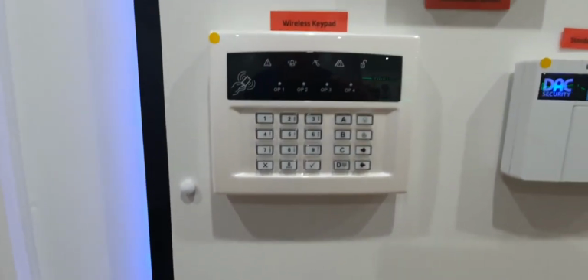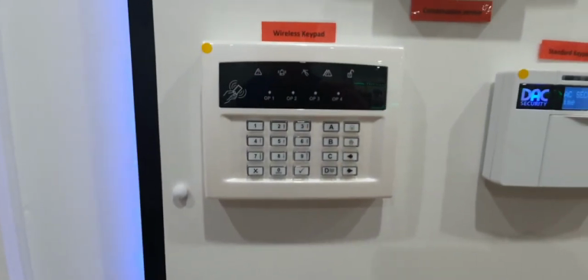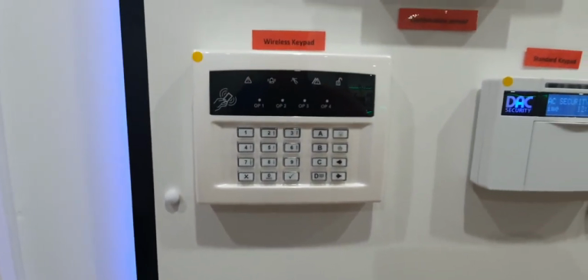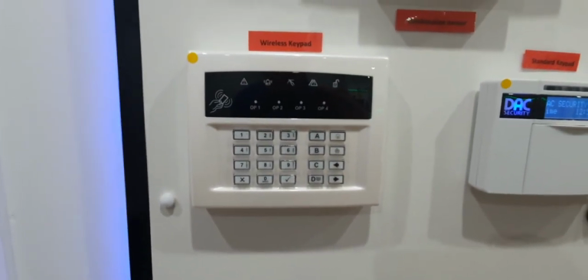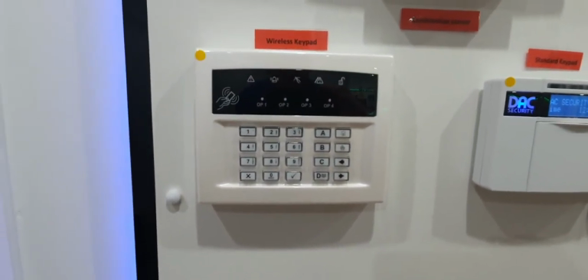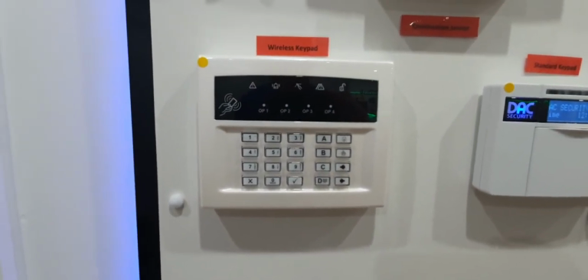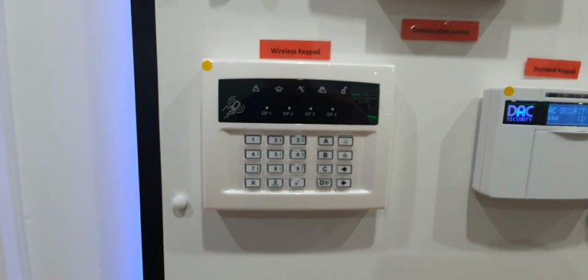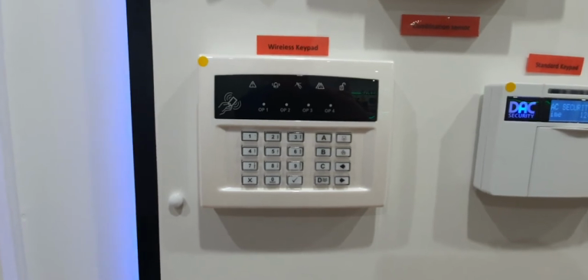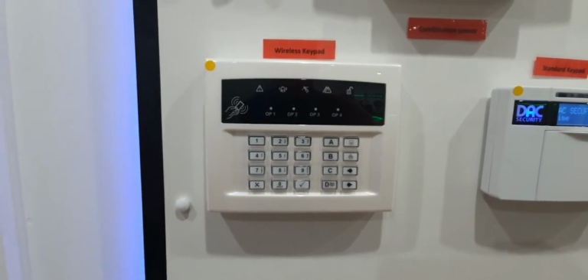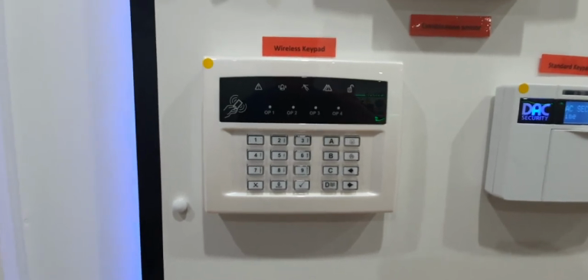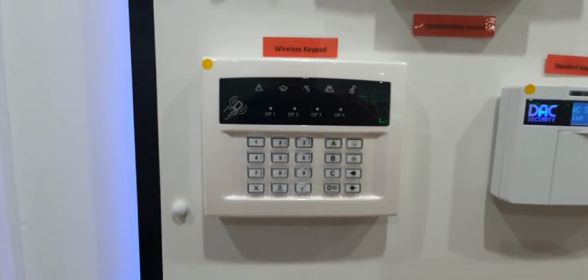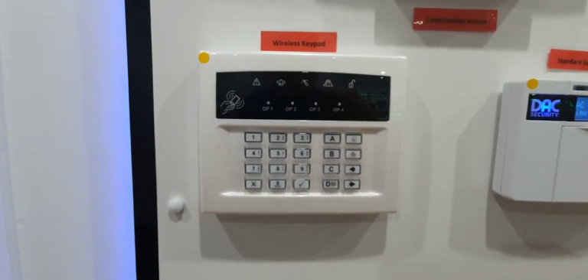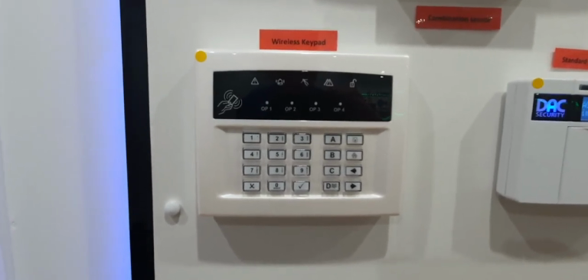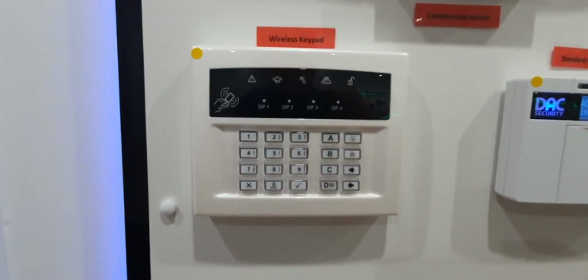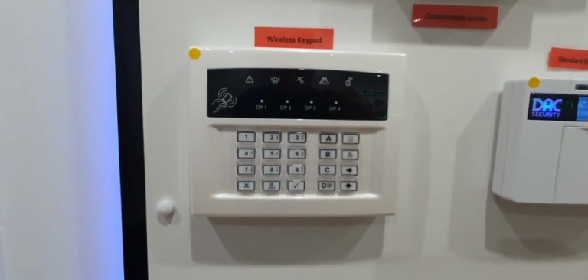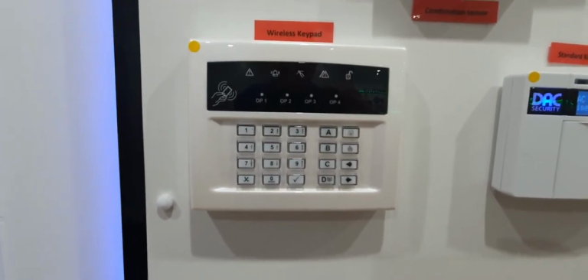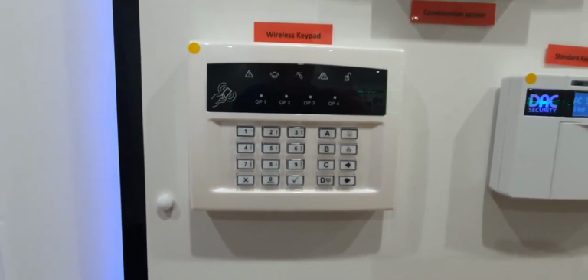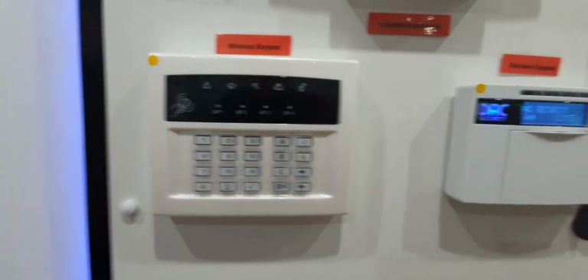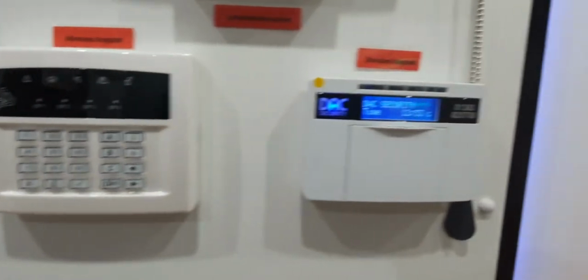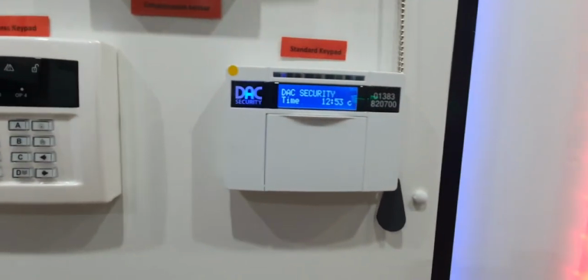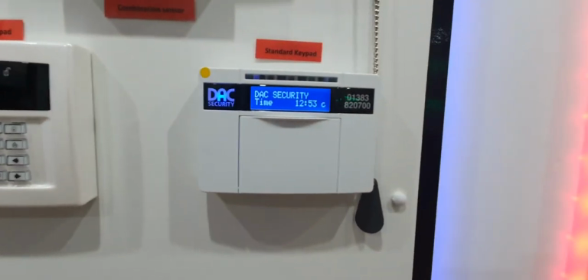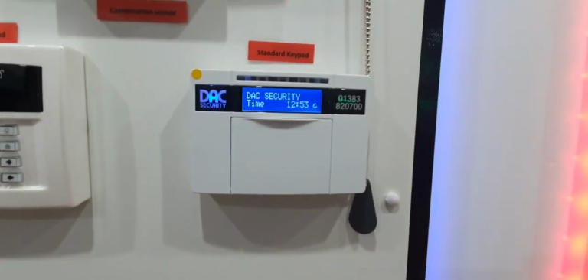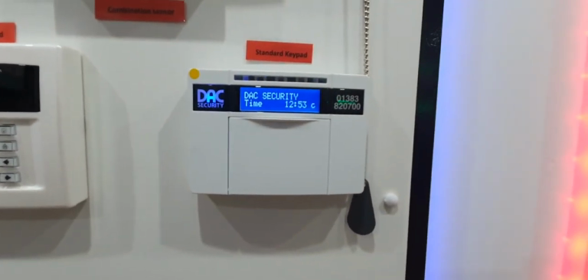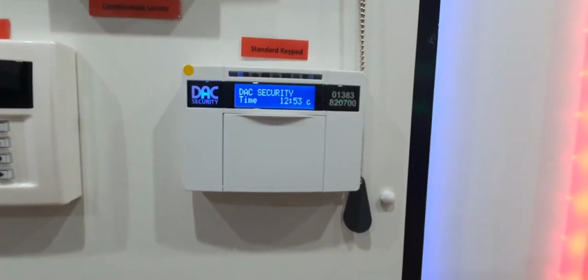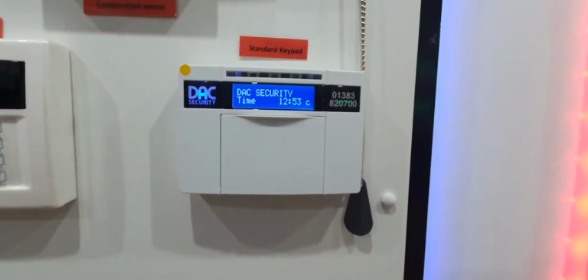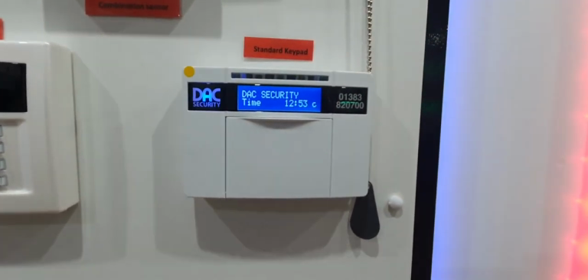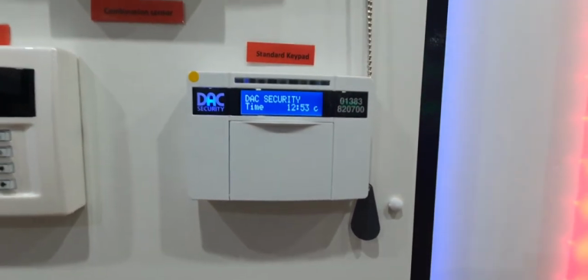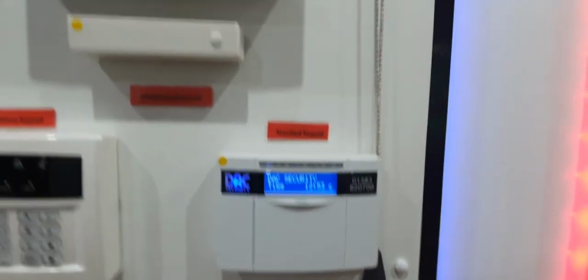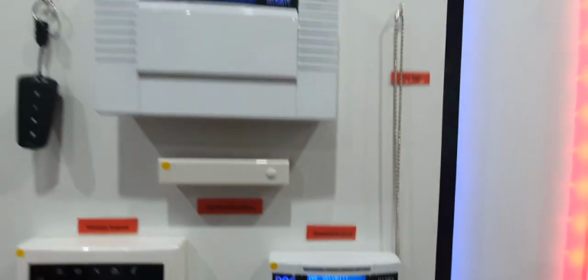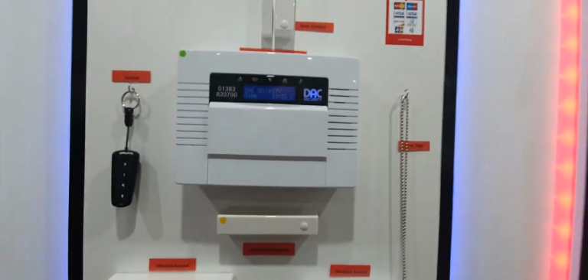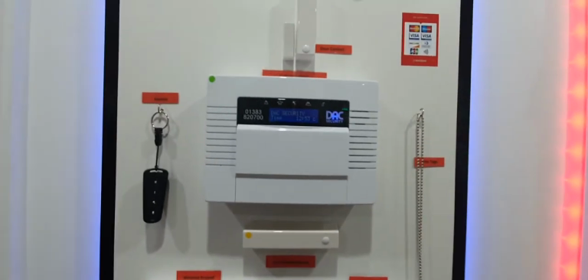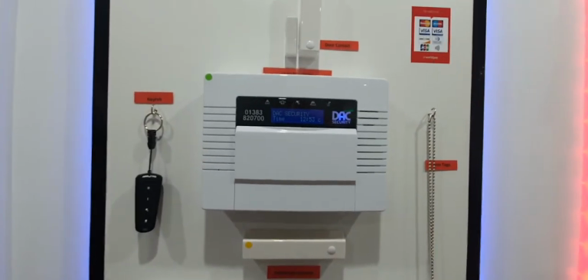Wireless keypad — so if you have another way into the house rather than the front door, maybe you come in the back, you have the option to put a wireless keypad at the back door. You can also have it as a wired option as well — it basically does the same thing as the main keypad.